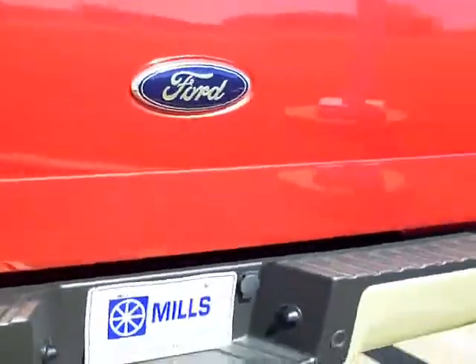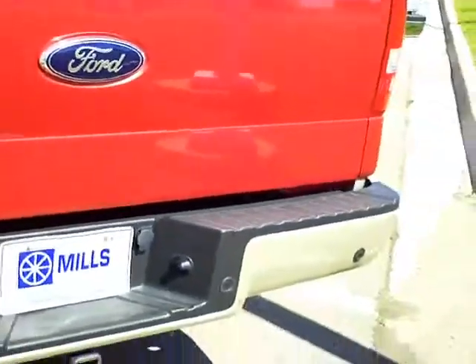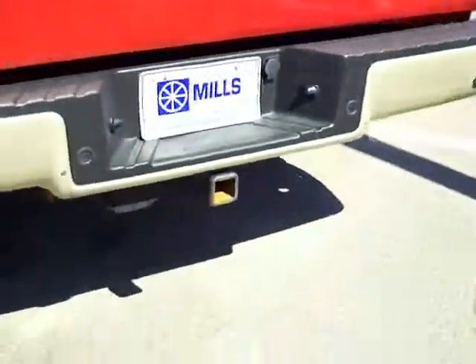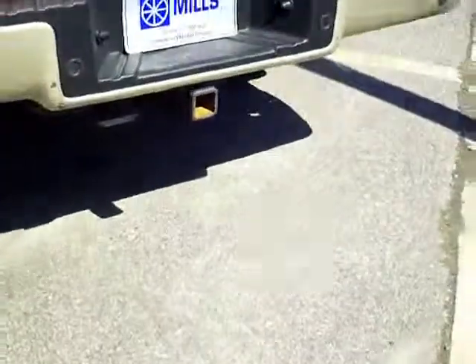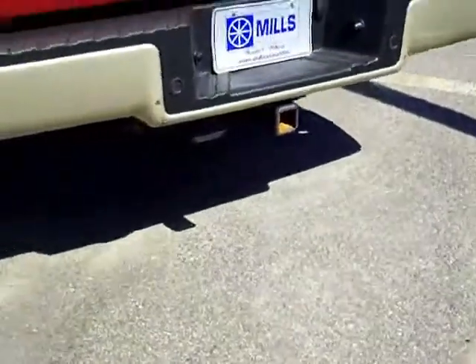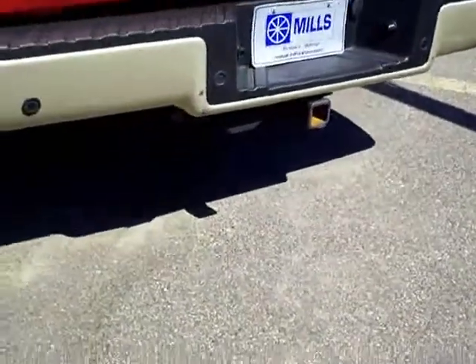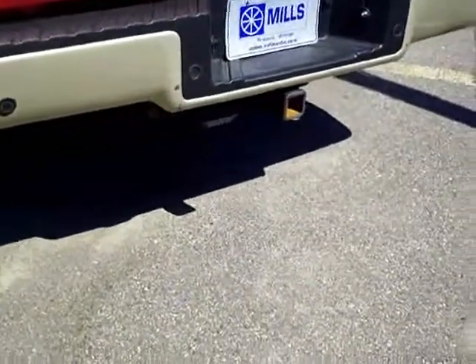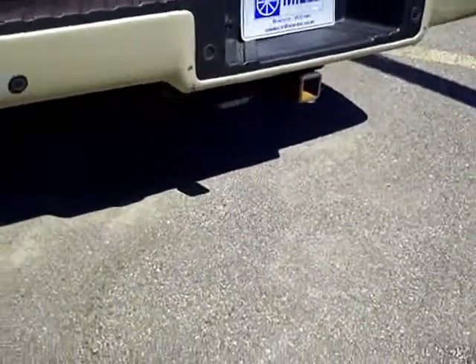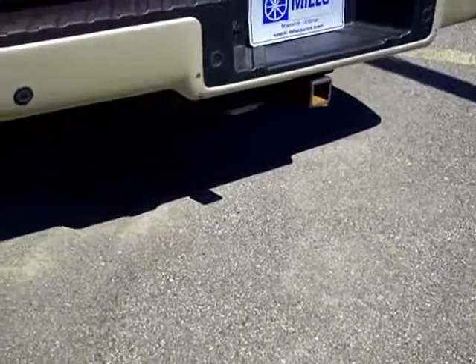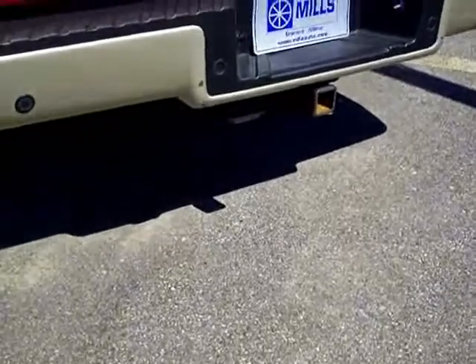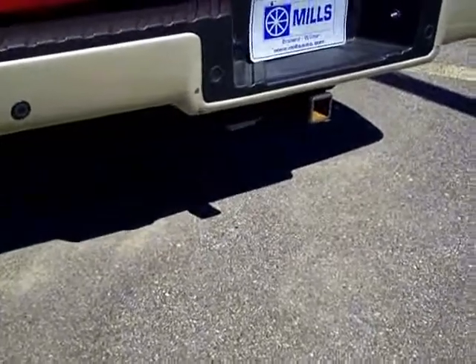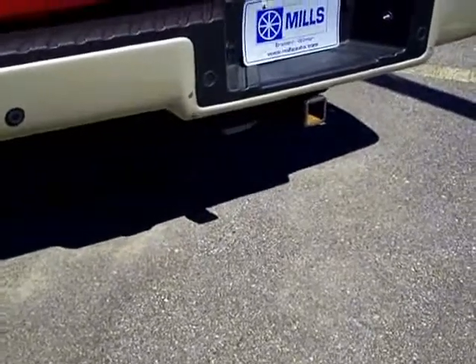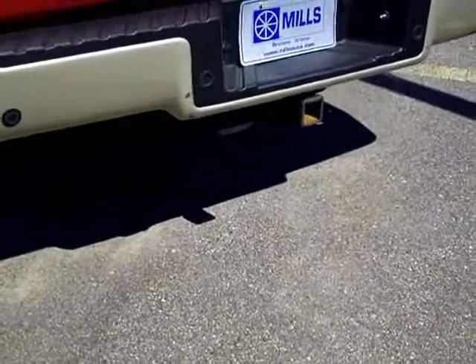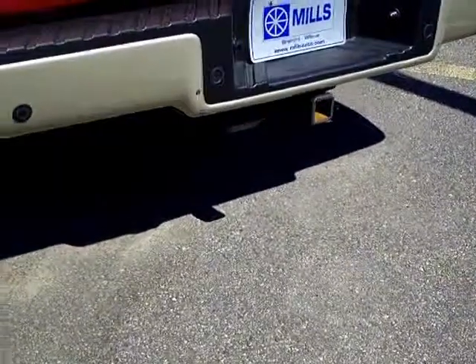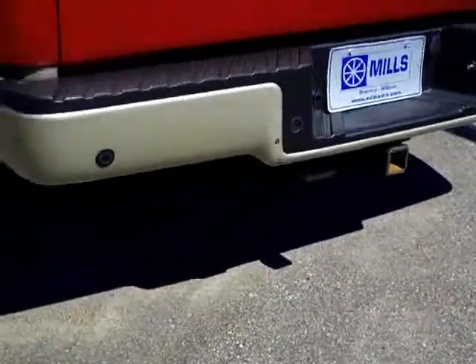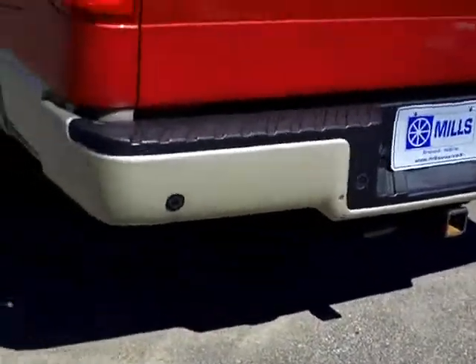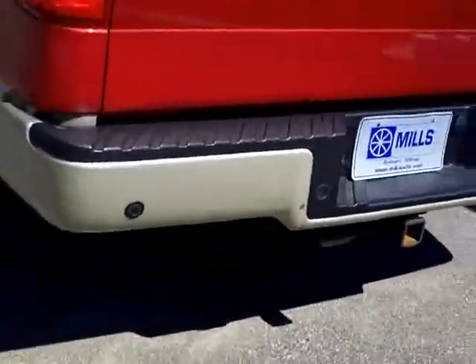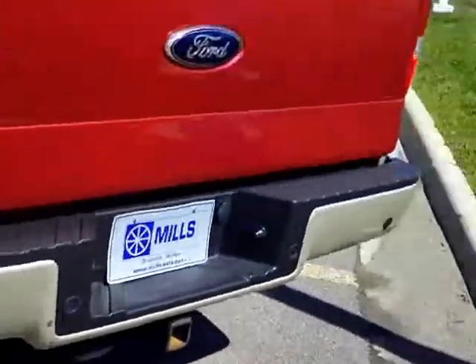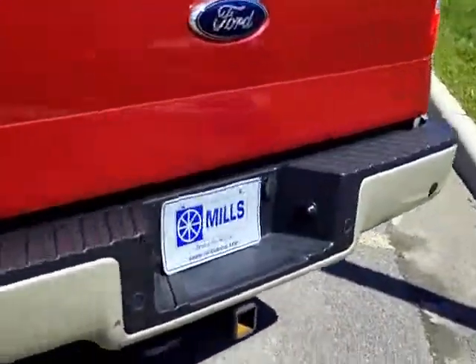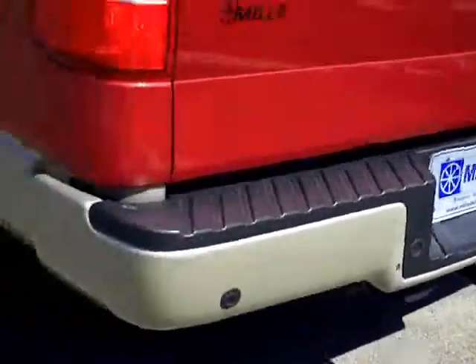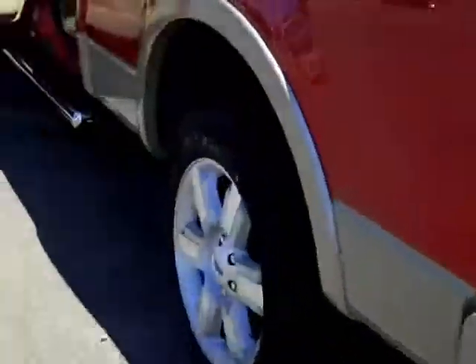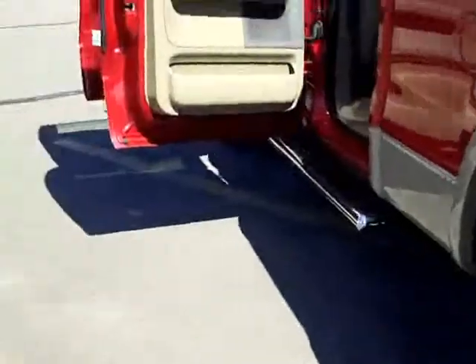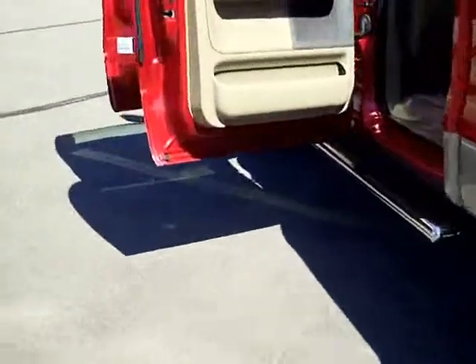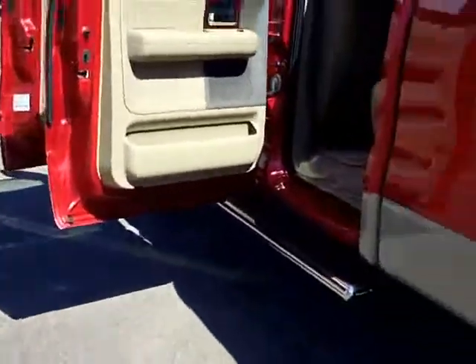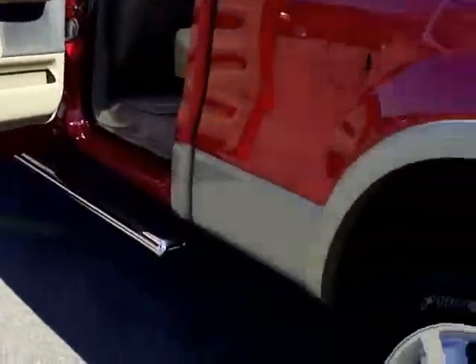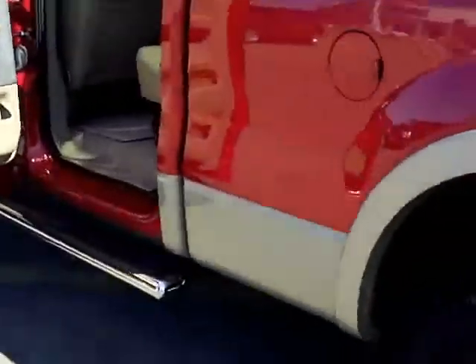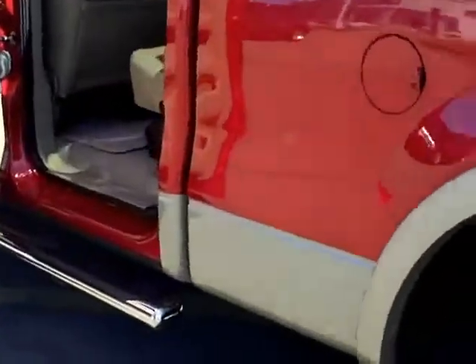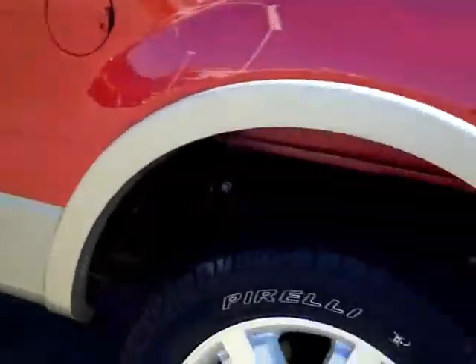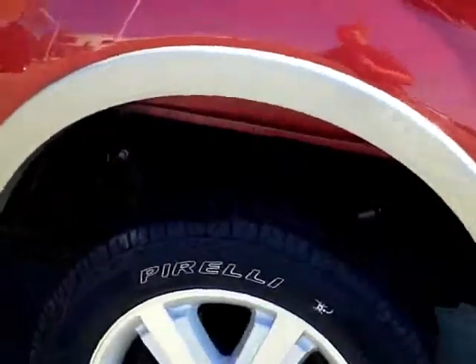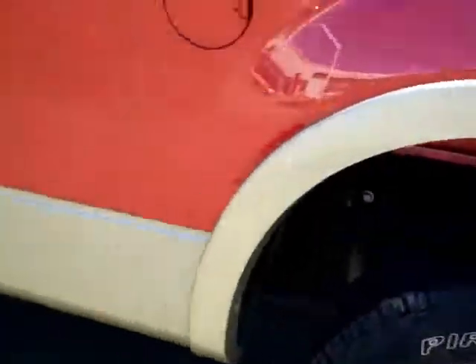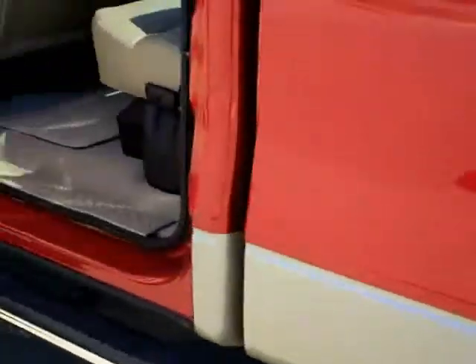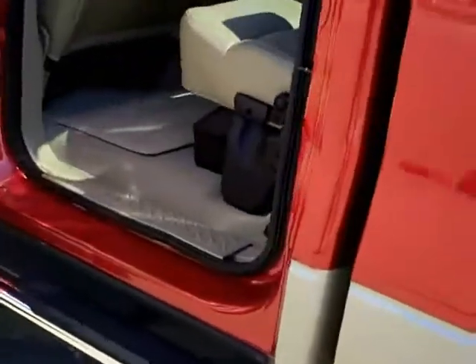Nice color. Towing package — you see the wiring down there for both the 4 and 7 prong. As well as it's got the sensors for when you're backing up. It'll let you know if there's anything getting close to your back end.